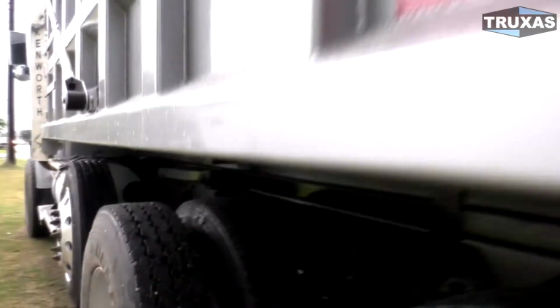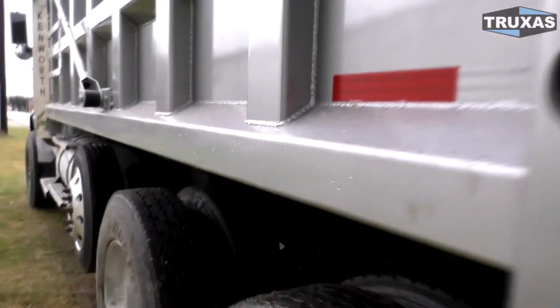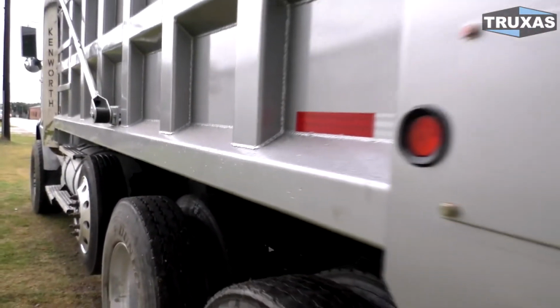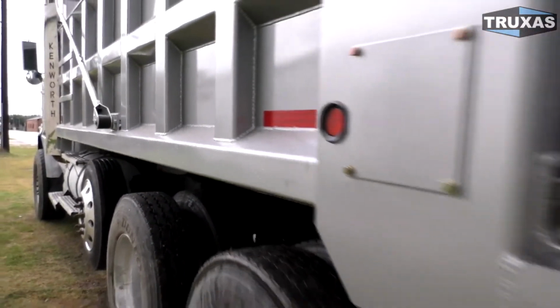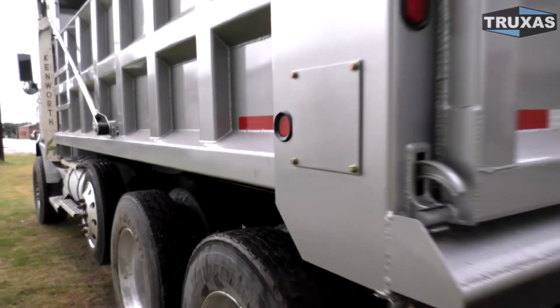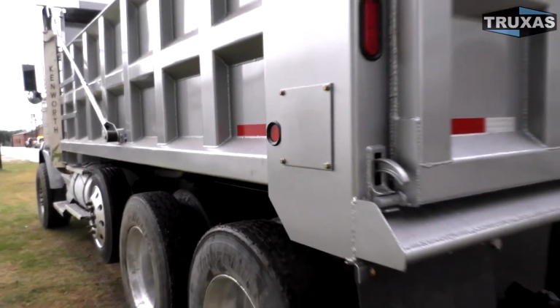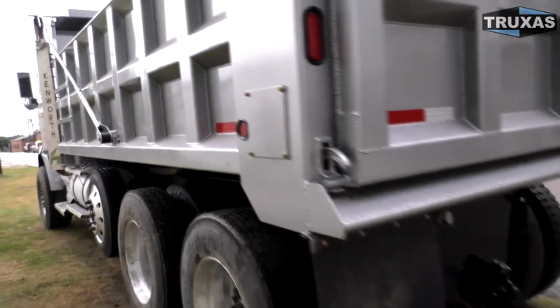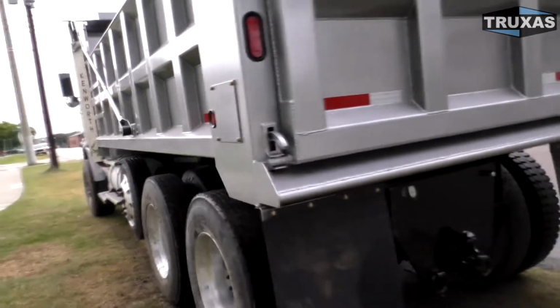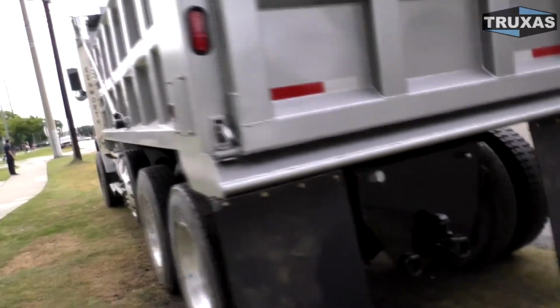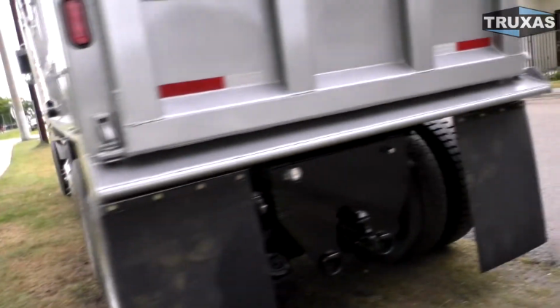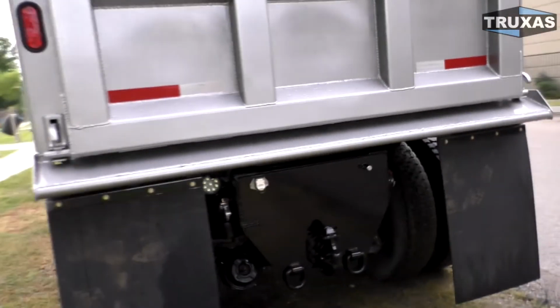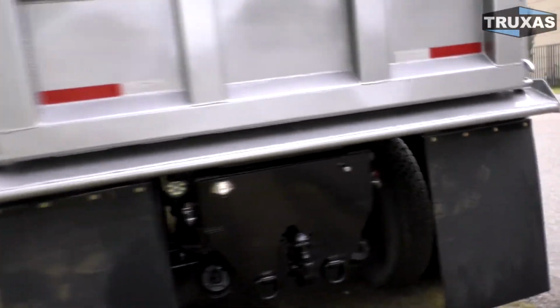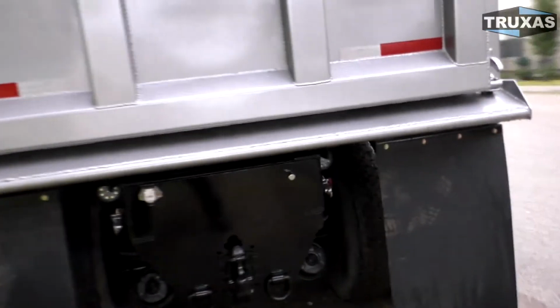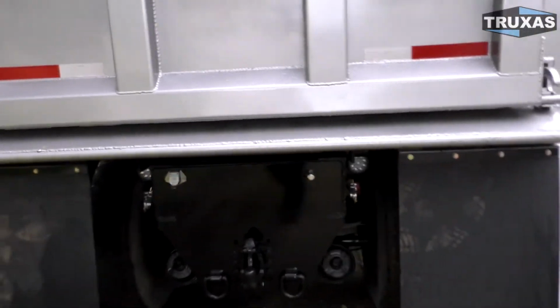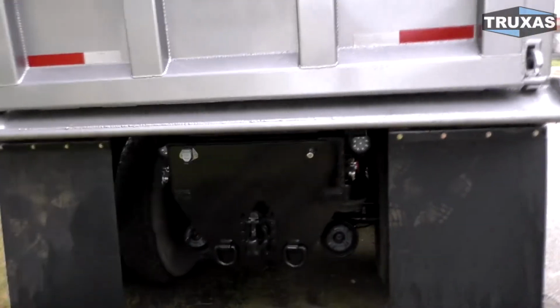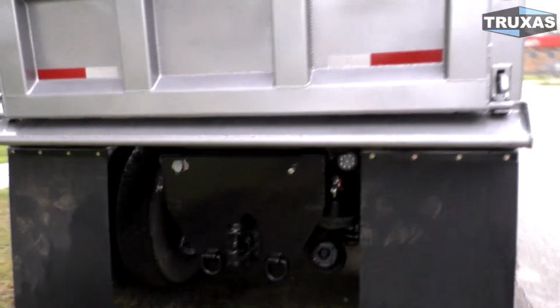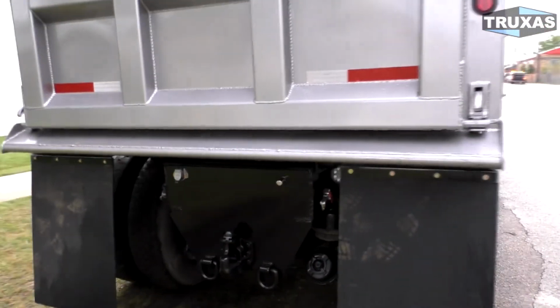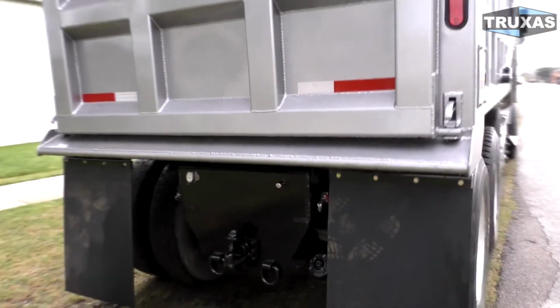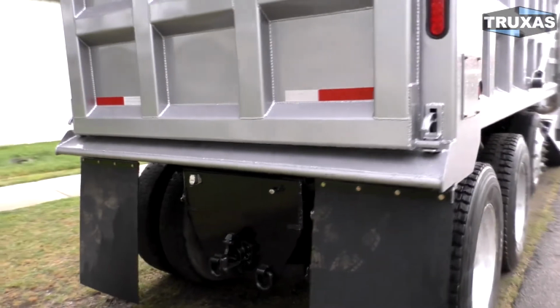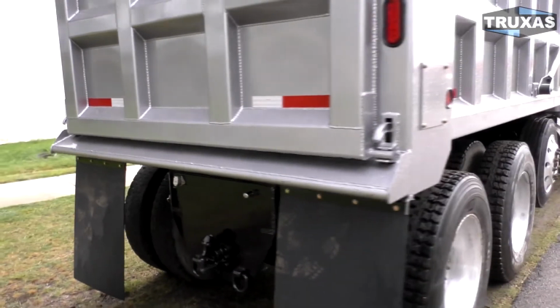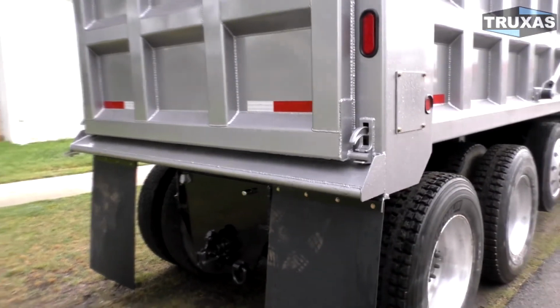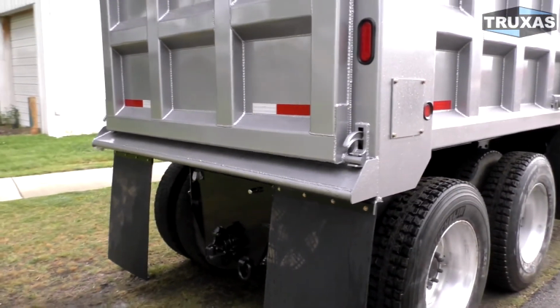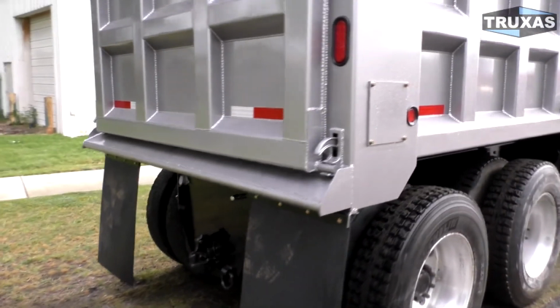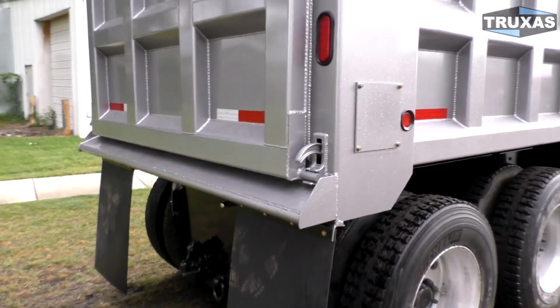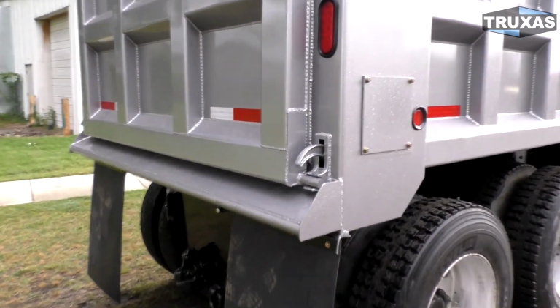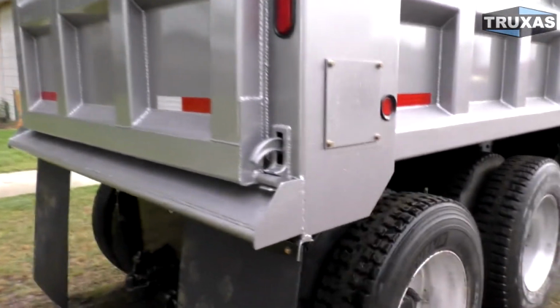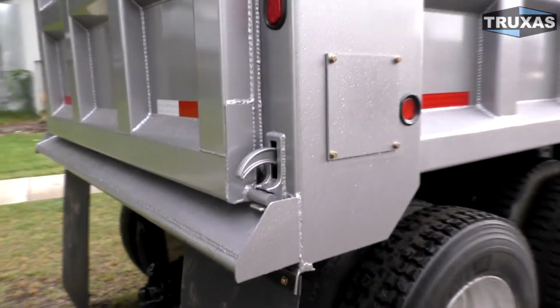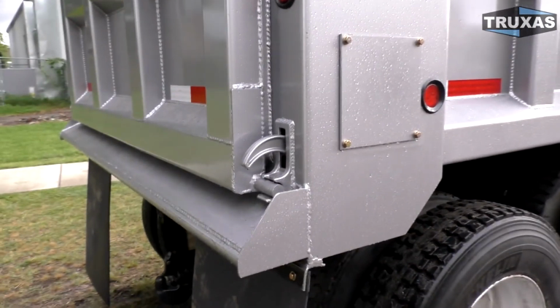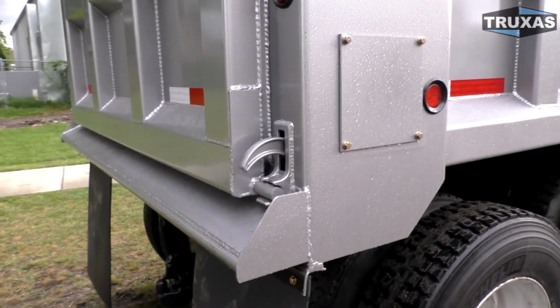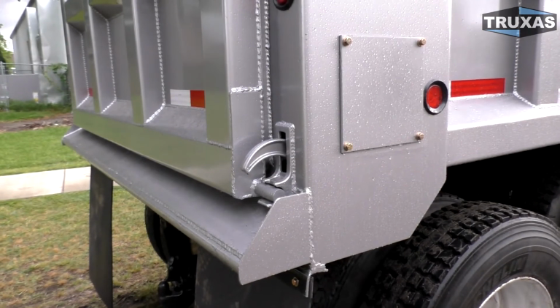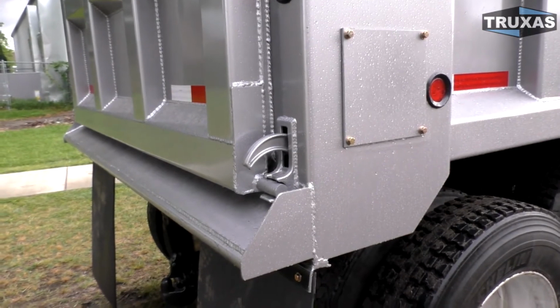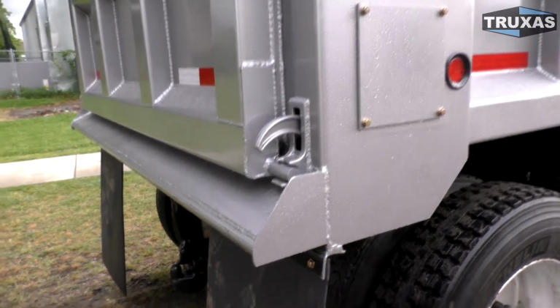It's a lot harder for mud to stick compared to a bunch of channels up under there, so that's a nice option that's really inexpensive. It also keeps the floor from getting all wavy after use, which also keeps material from sticking in there when the floor is all wavy. So yeah, that hardened steel floor option is great.